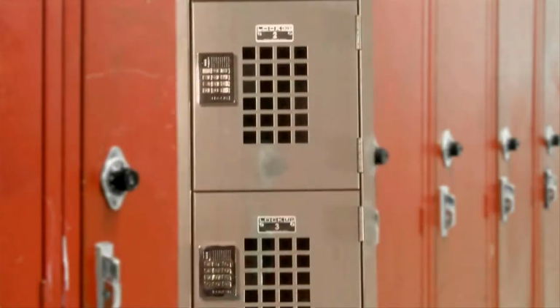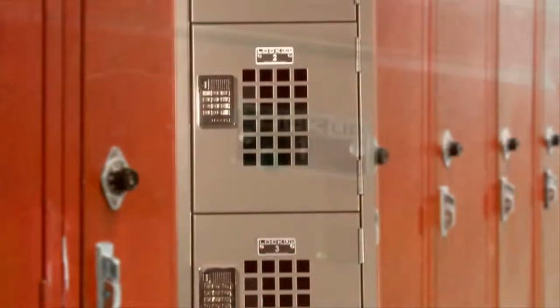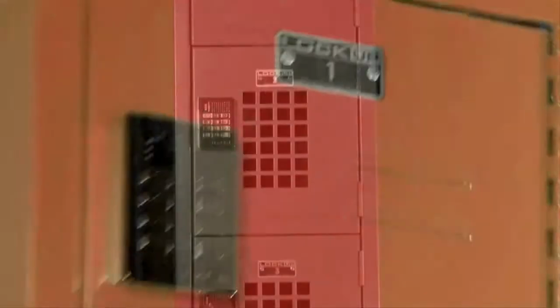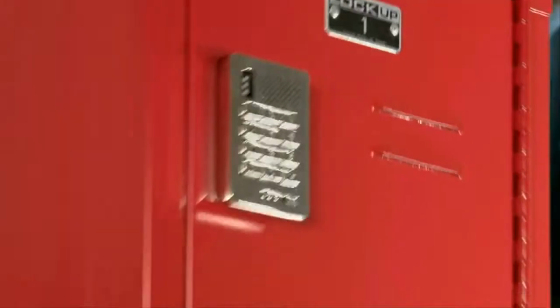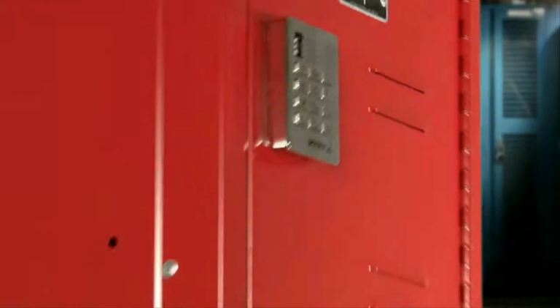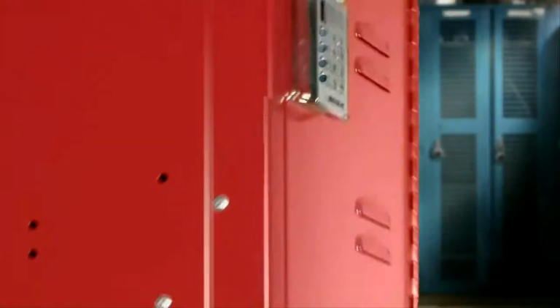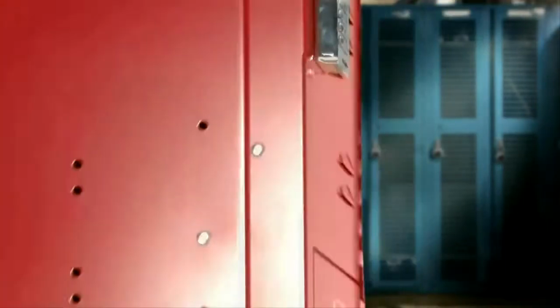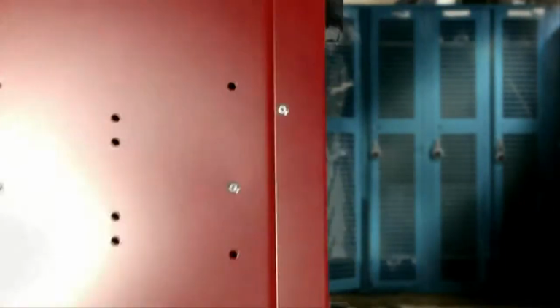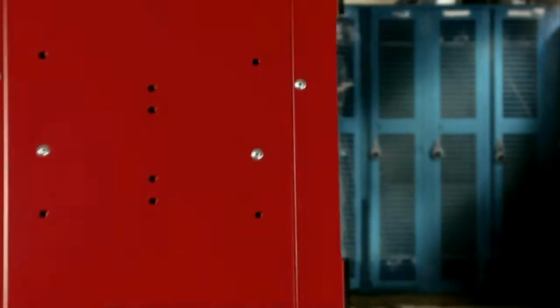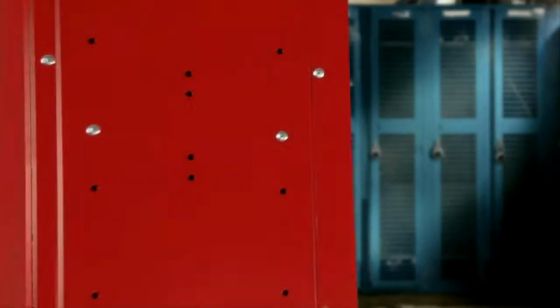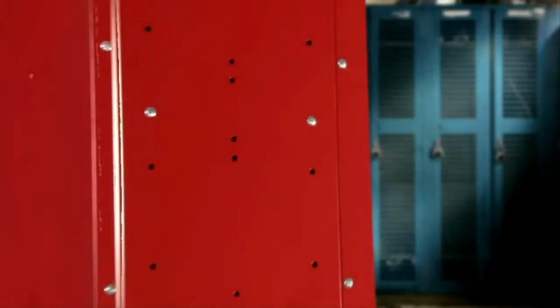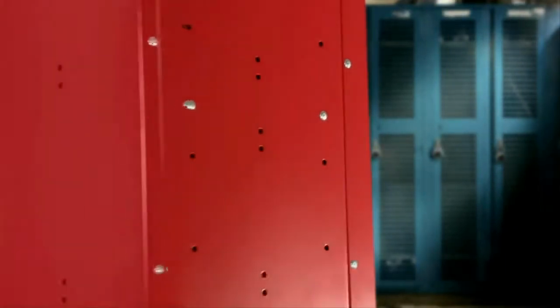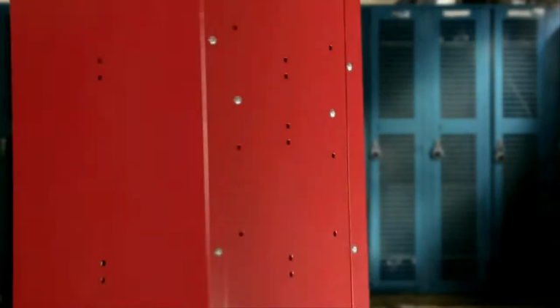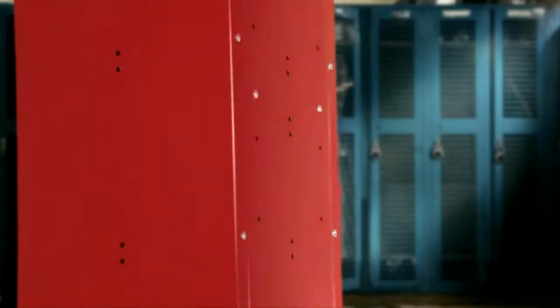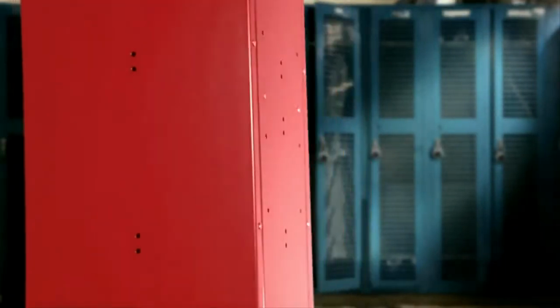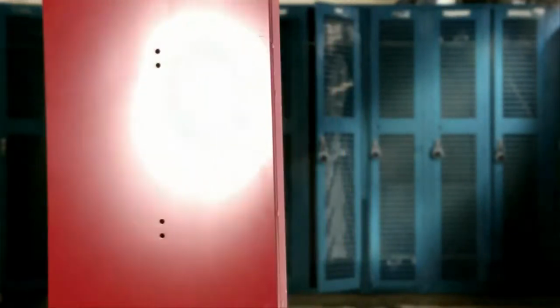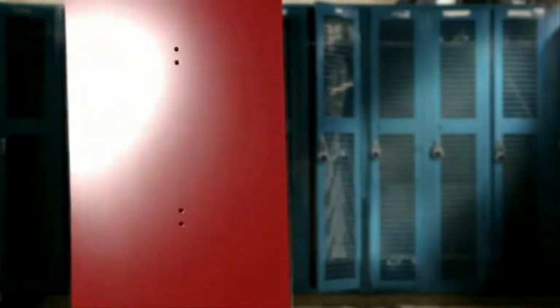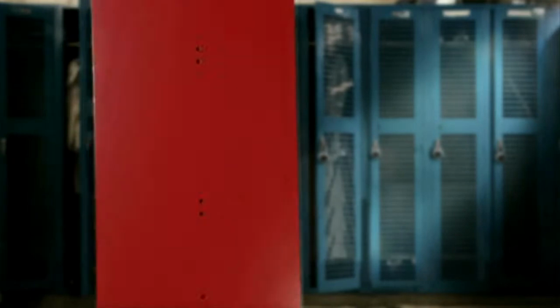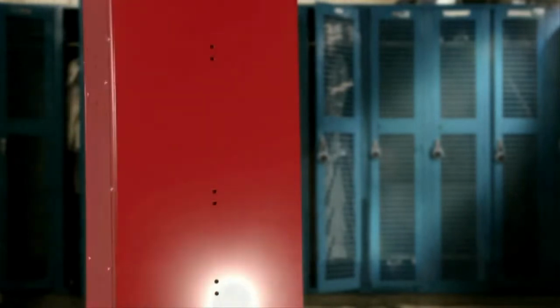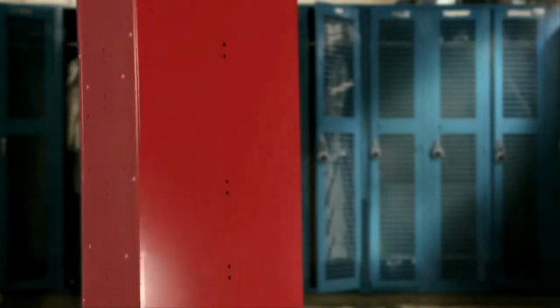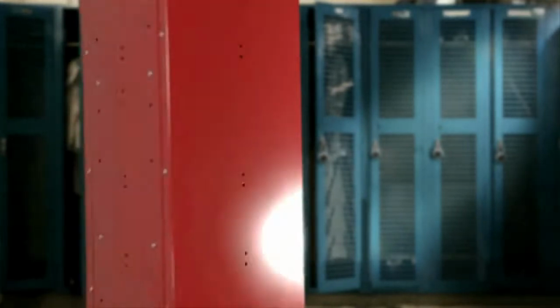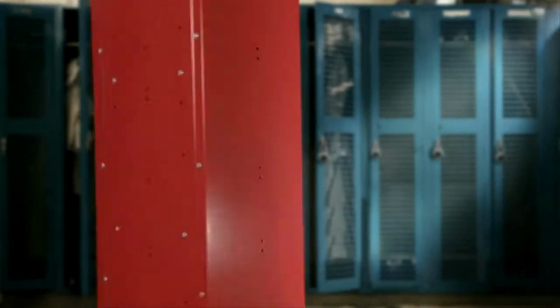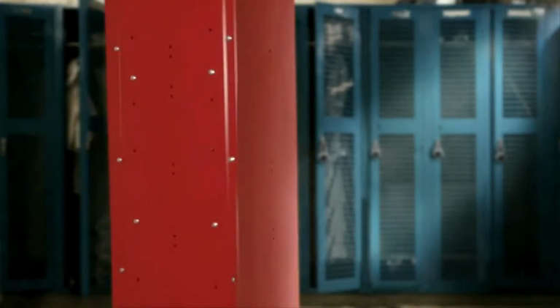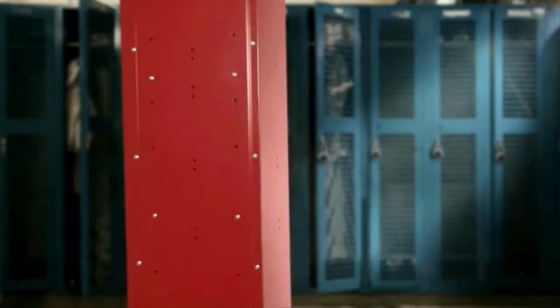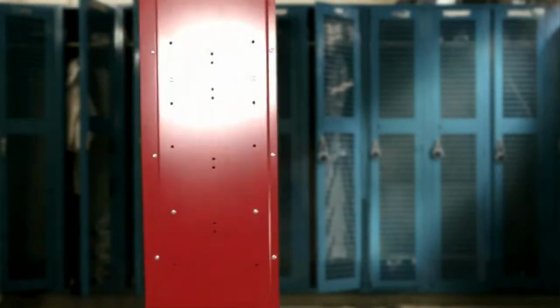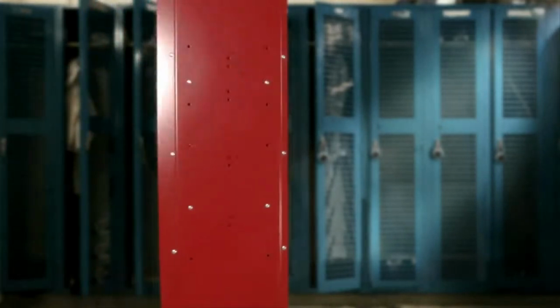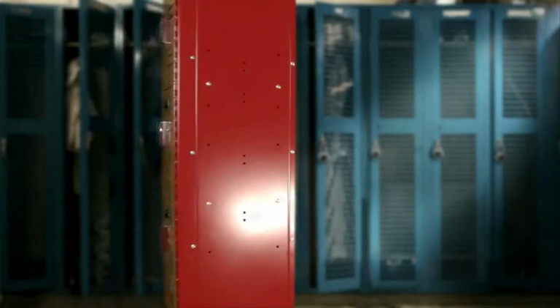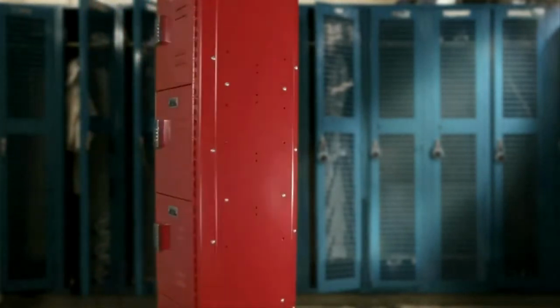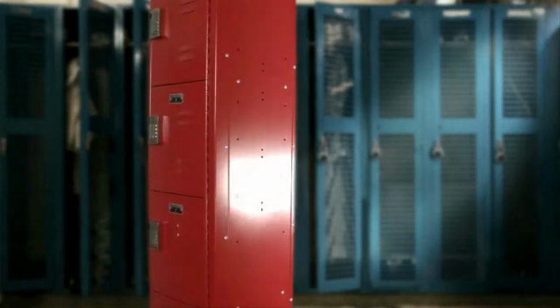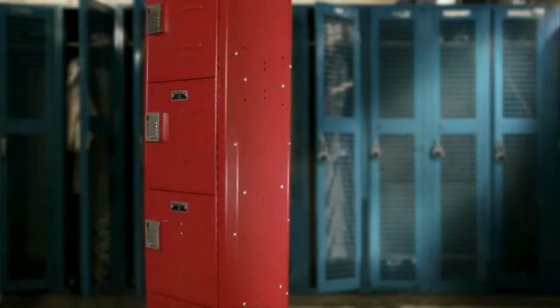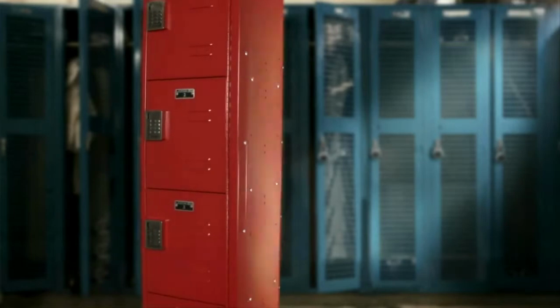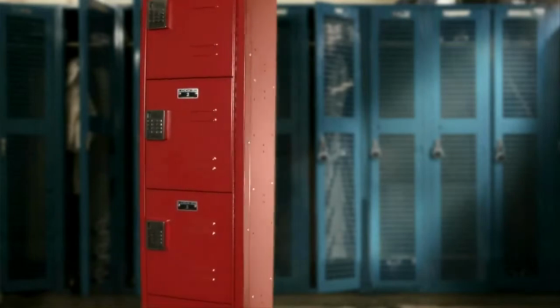A space occupied by a bank of lockers fails to realize the full earnings potential of your retail floor space. By reducing the number of needed lockers with the same shared use option, Lockup optimizes your location's floor plan.